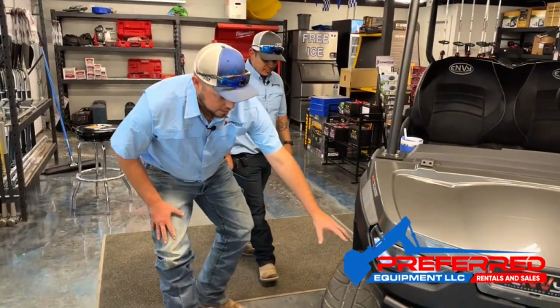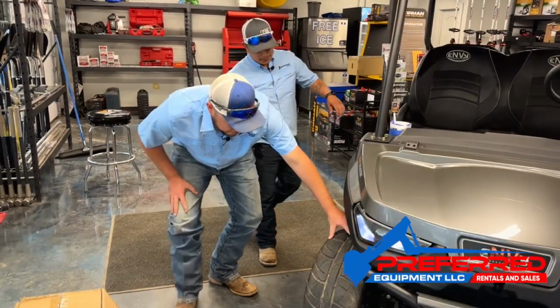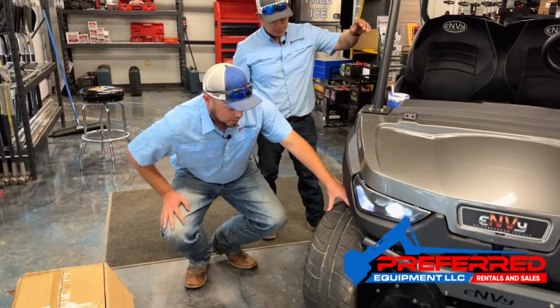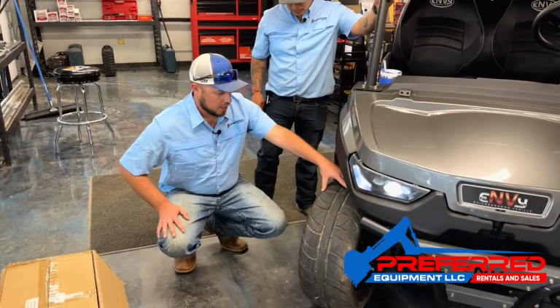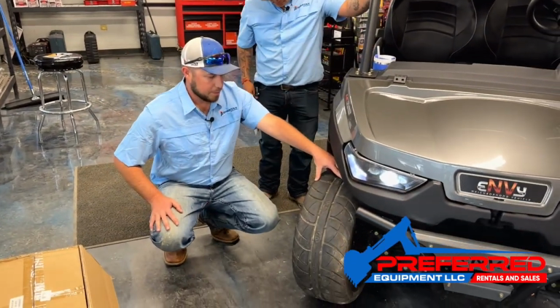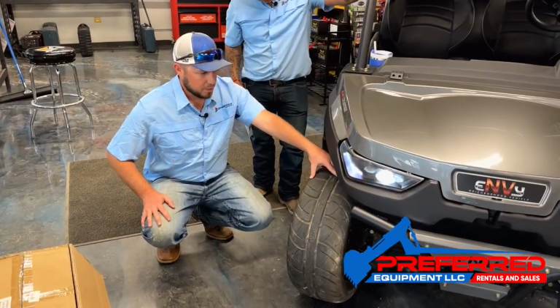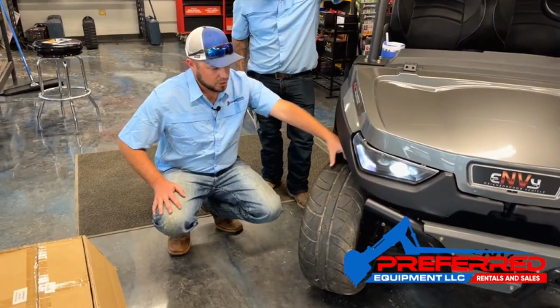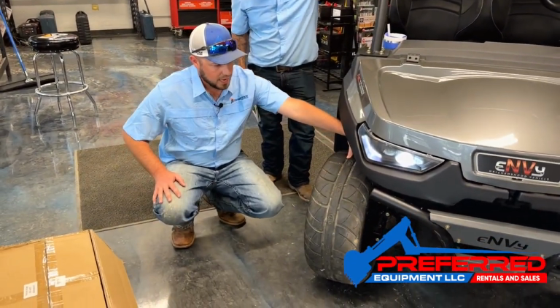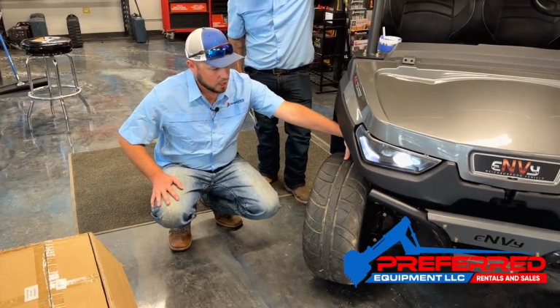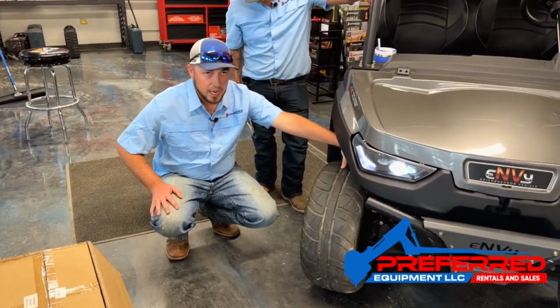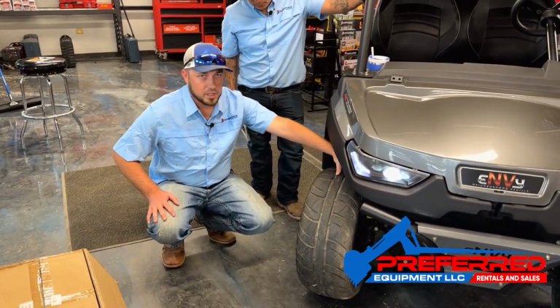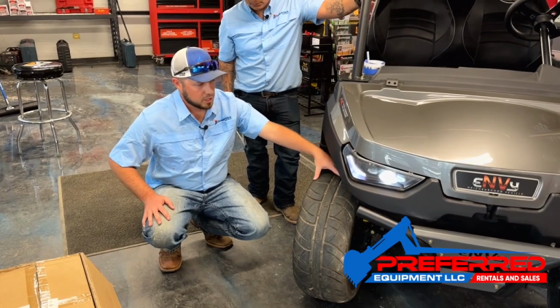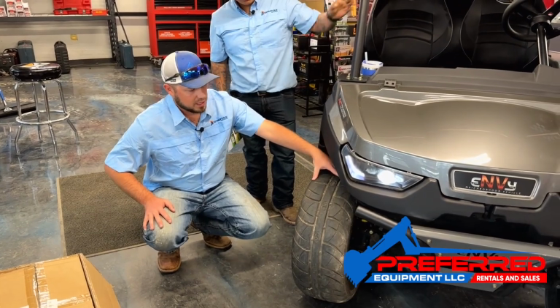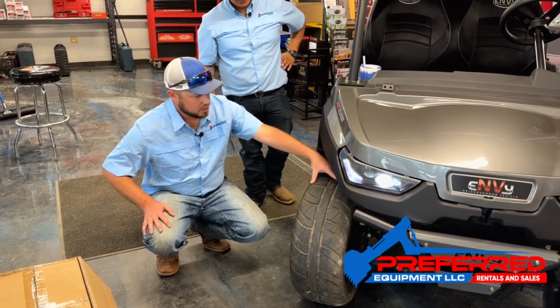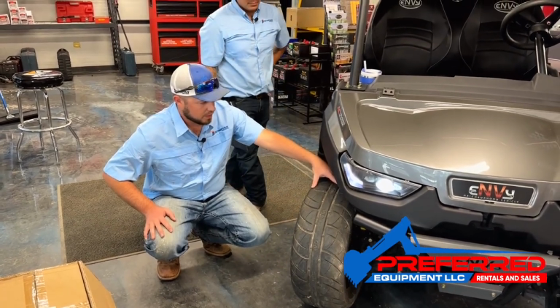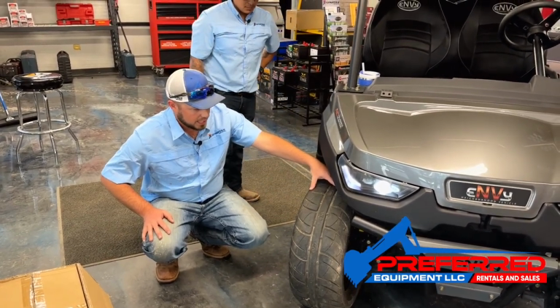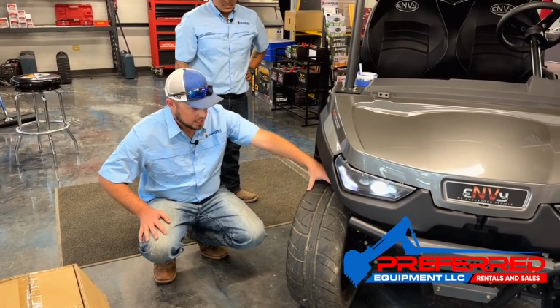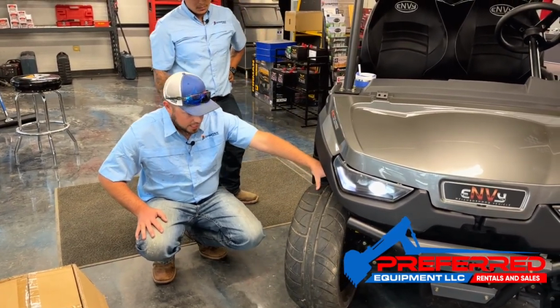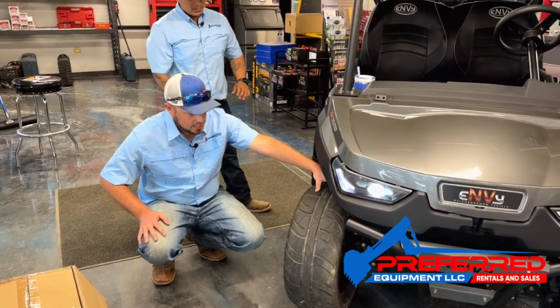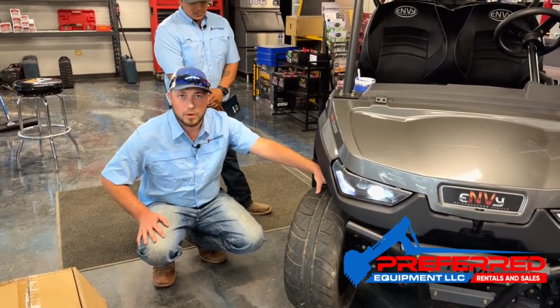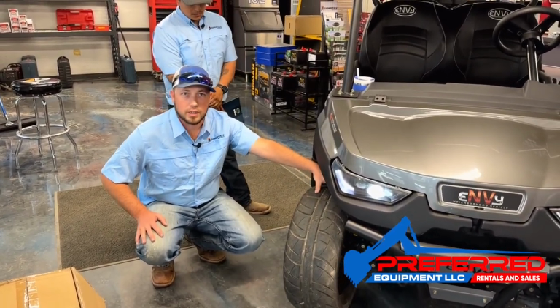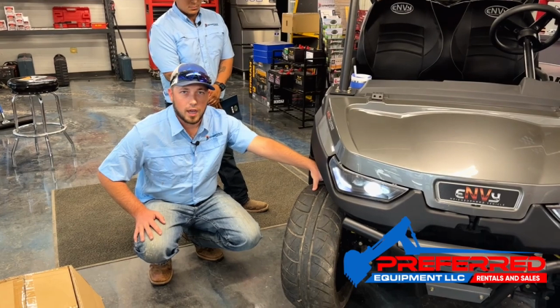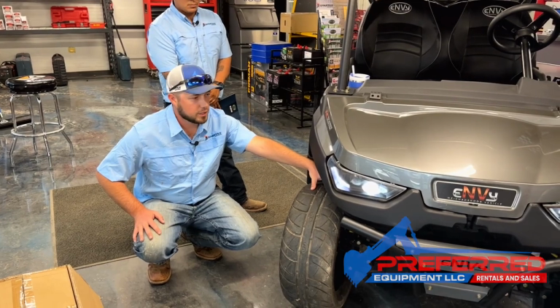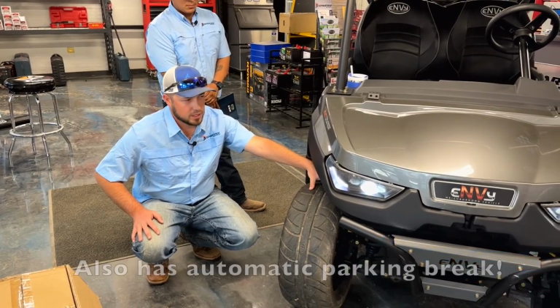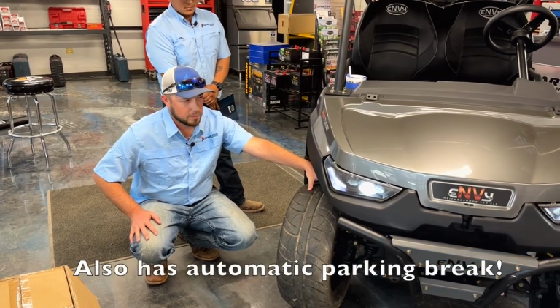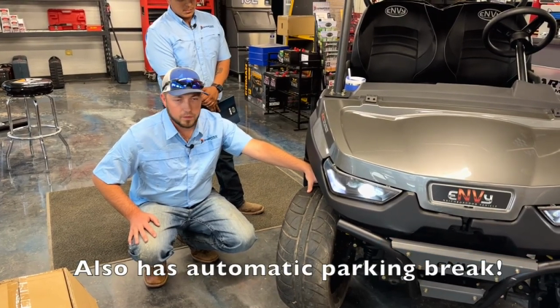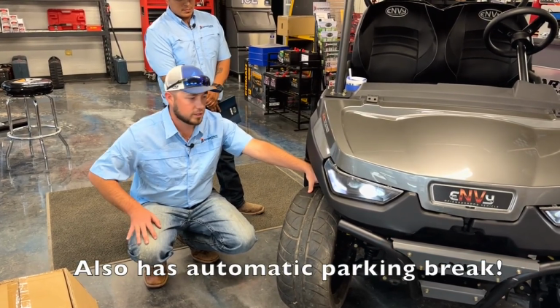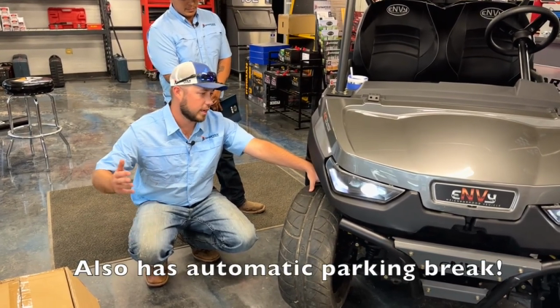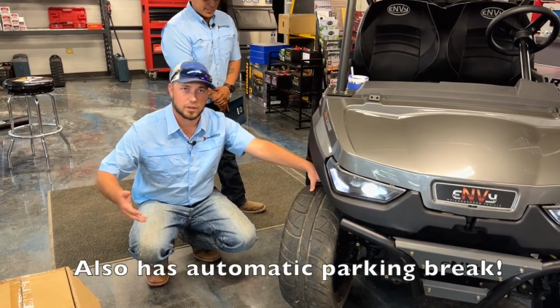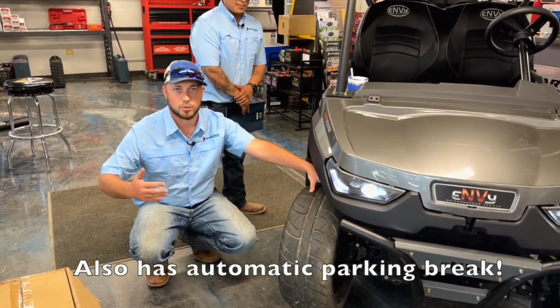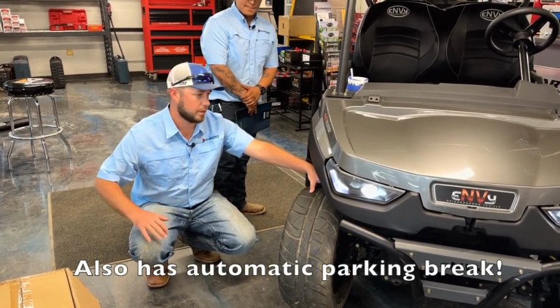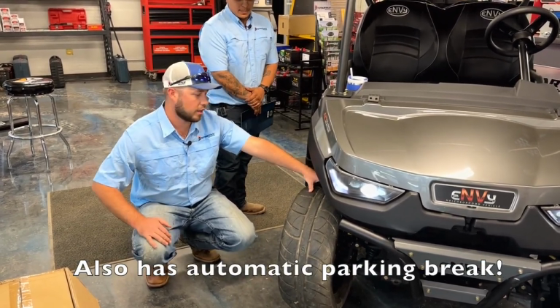These are premium aluminum wheels. You do have gas shocks. What's so special about this utility vehicle is it does have power steering. You don't see power steering on many golf carts or neighborhood vehicles, whatever you'd like to call them.